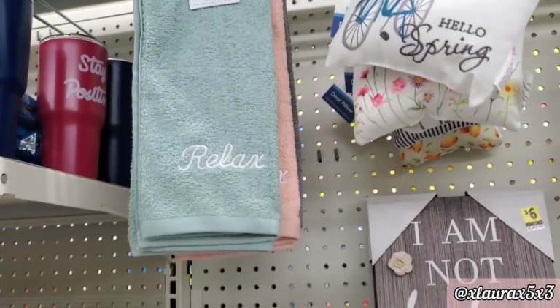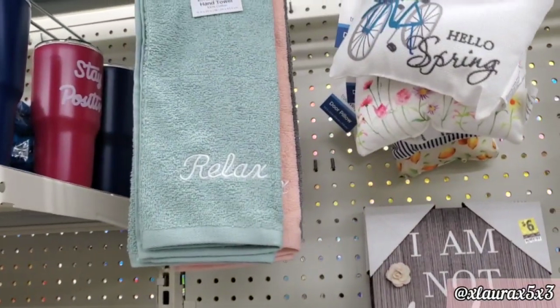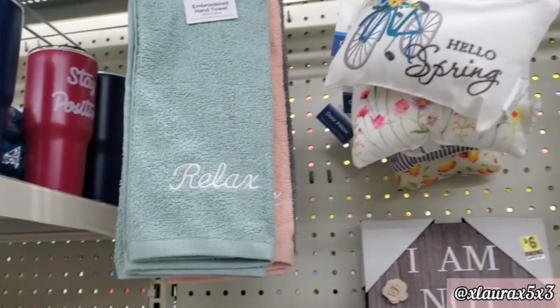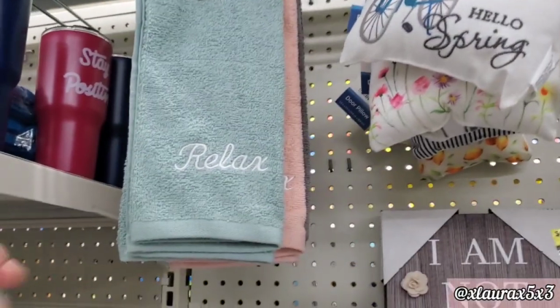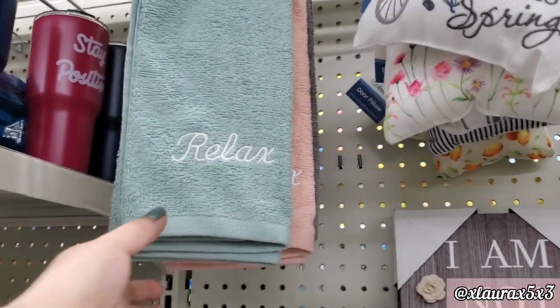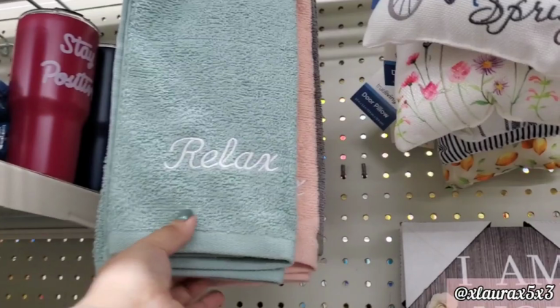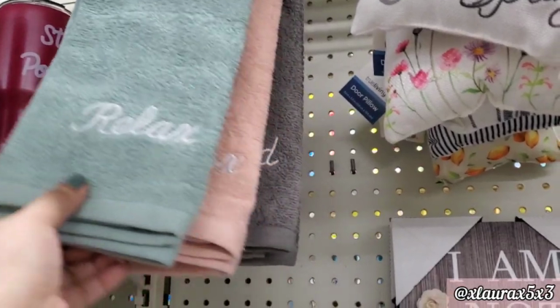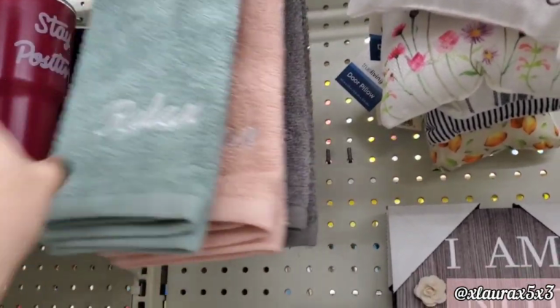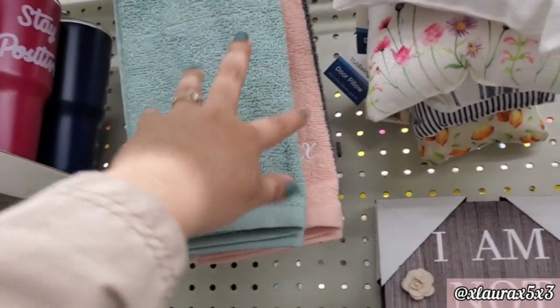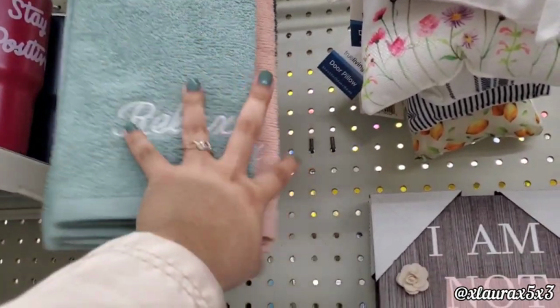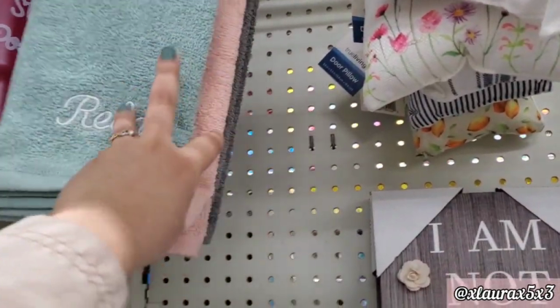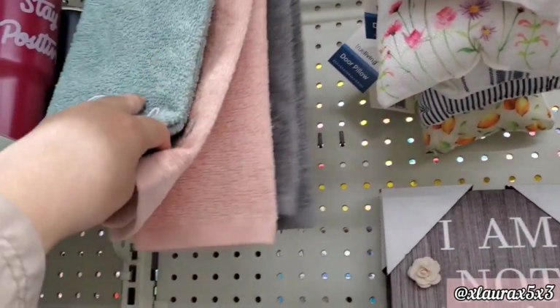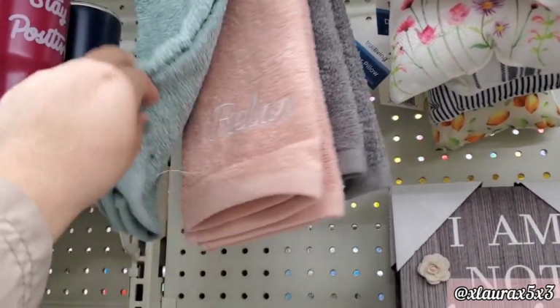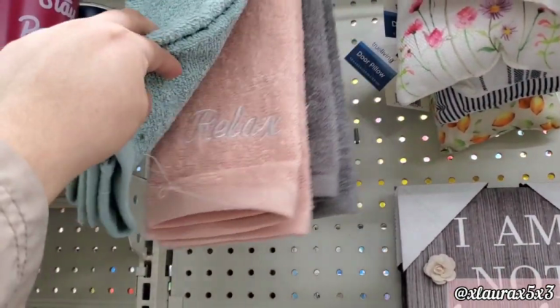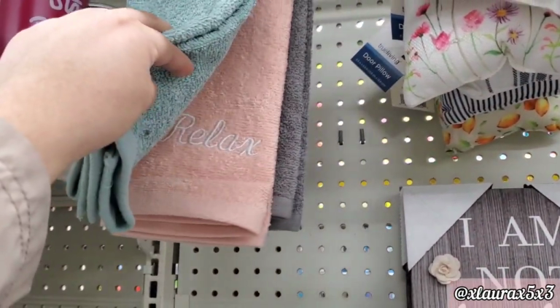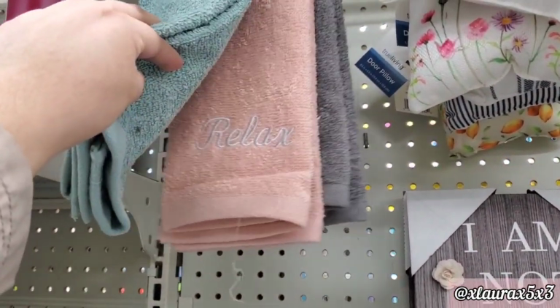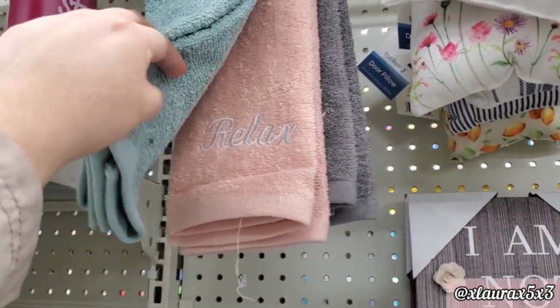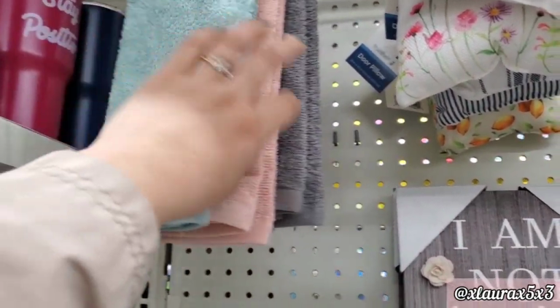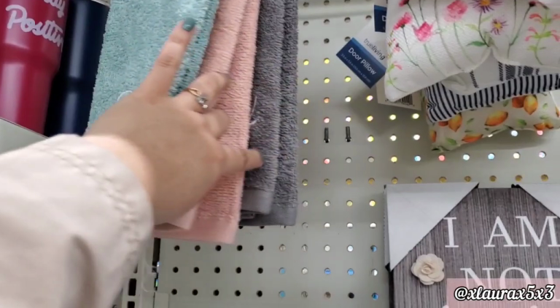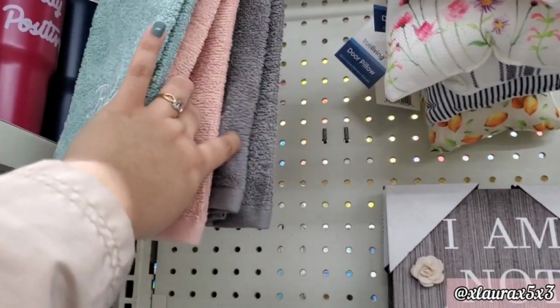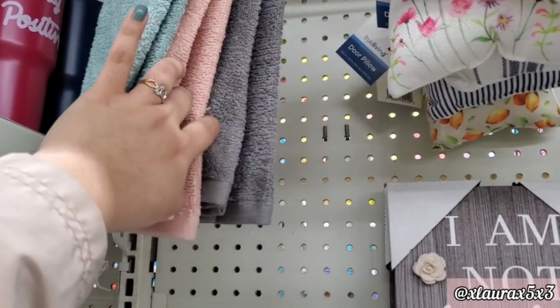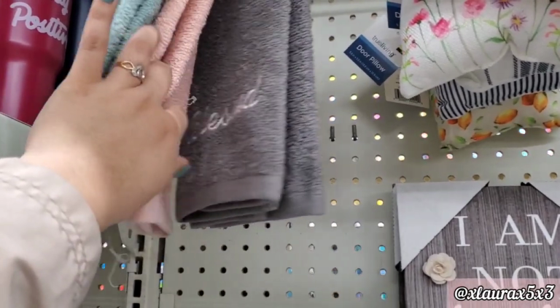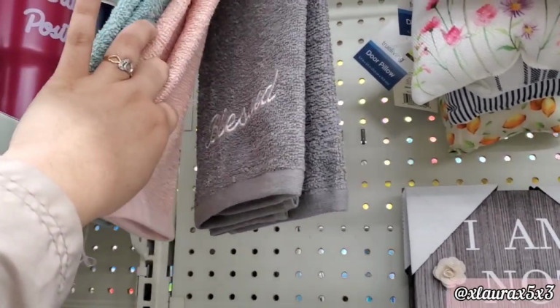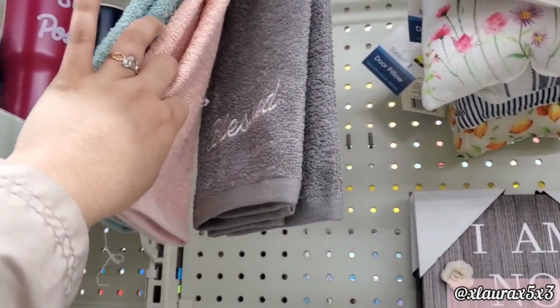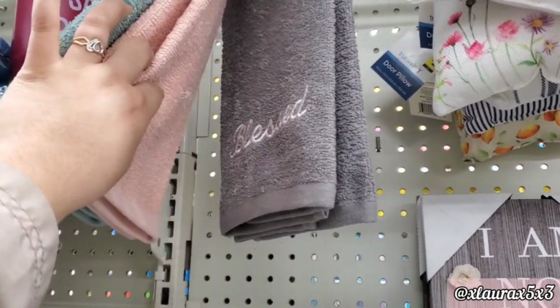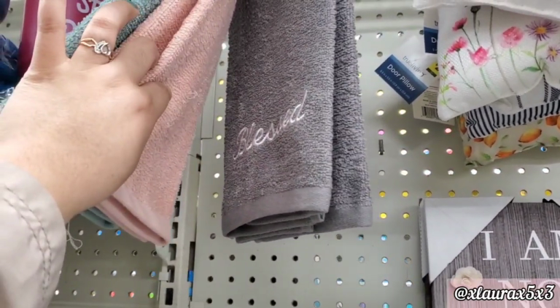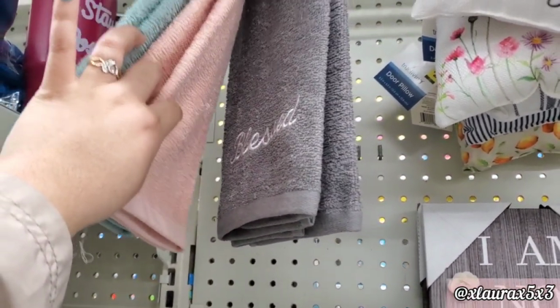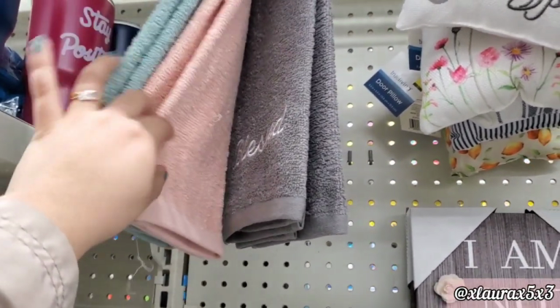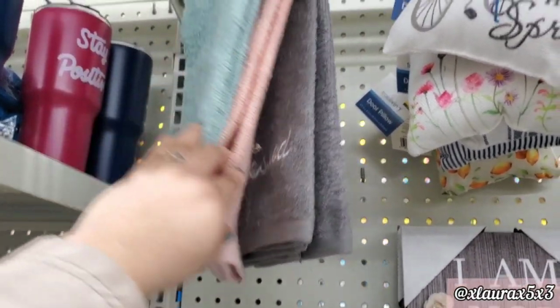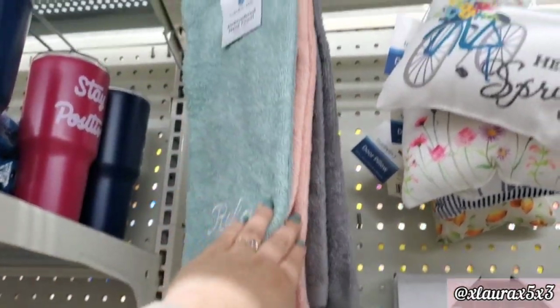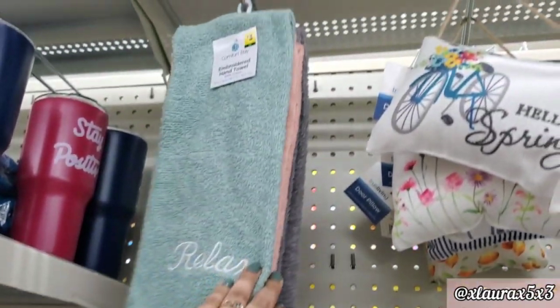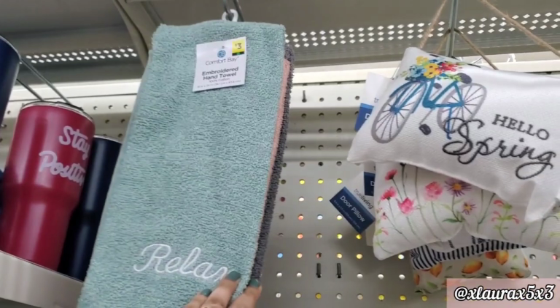They added these towels here — Relax. I love the colors that they did, especially that one in the middle. These are priced at $3. The gray one says Blessed and it is embroidered.